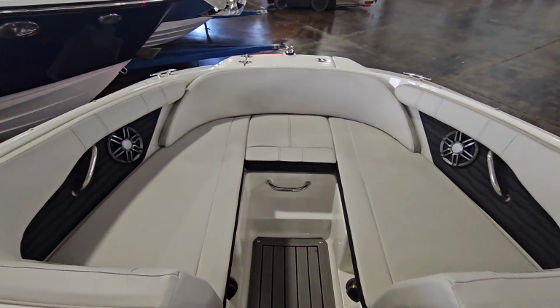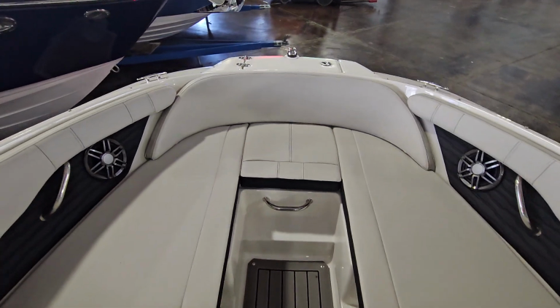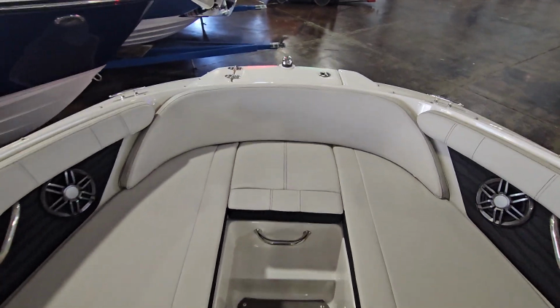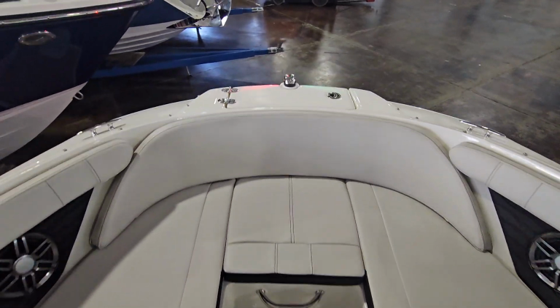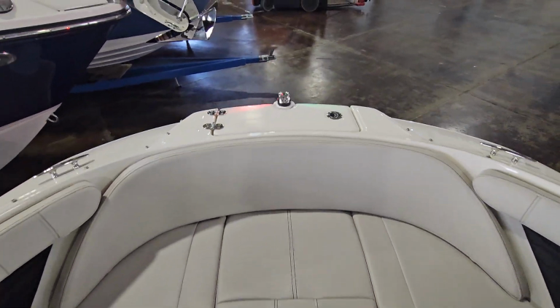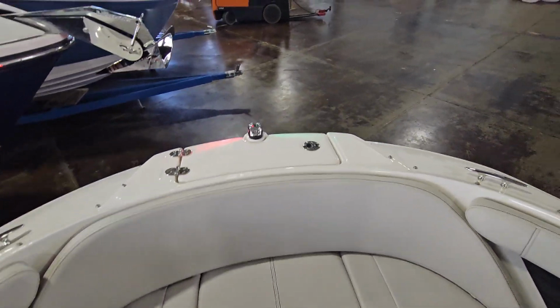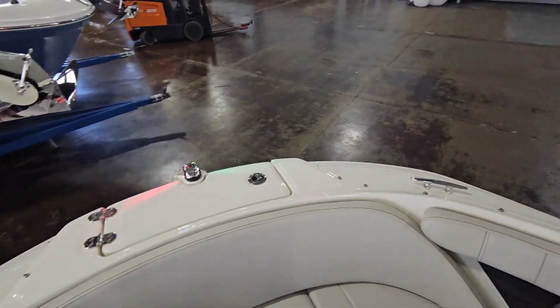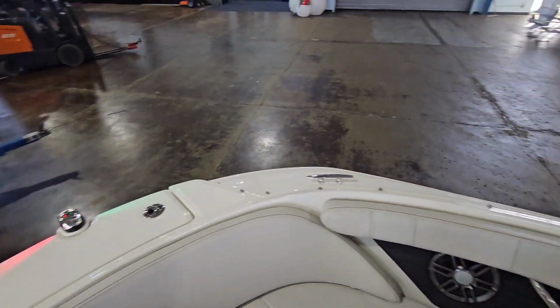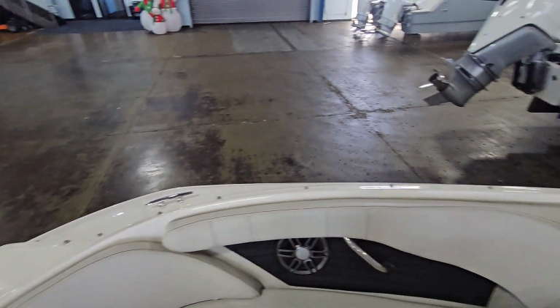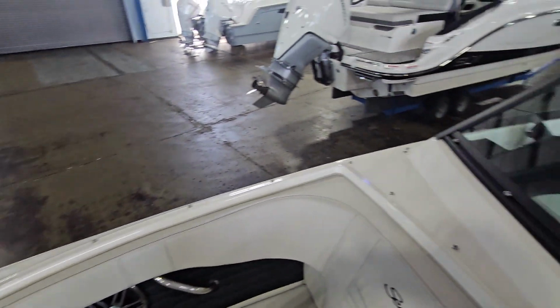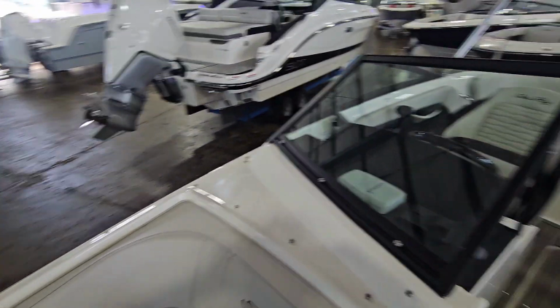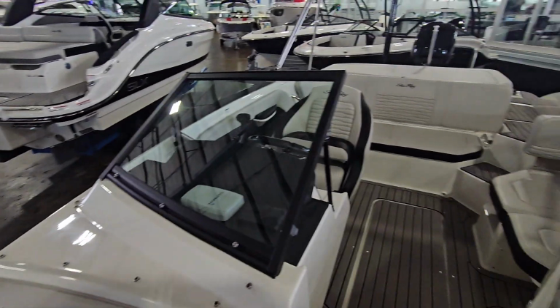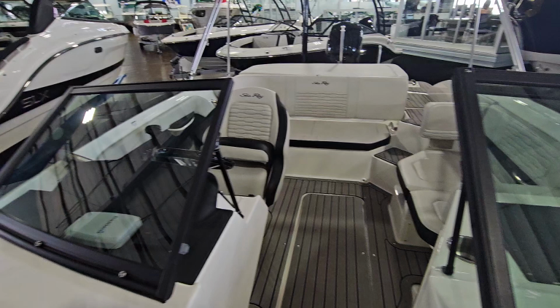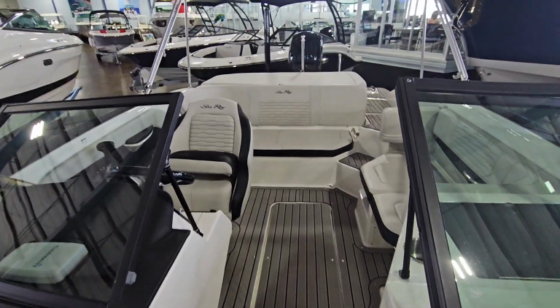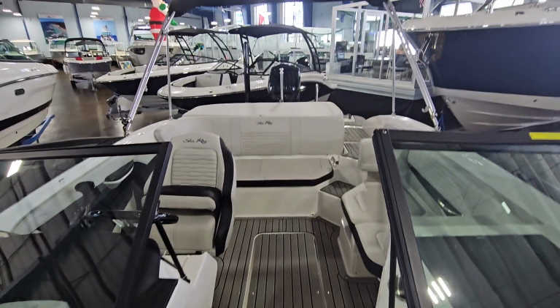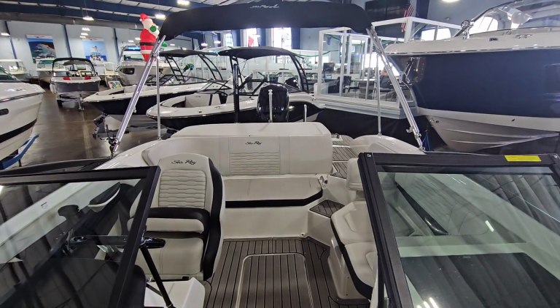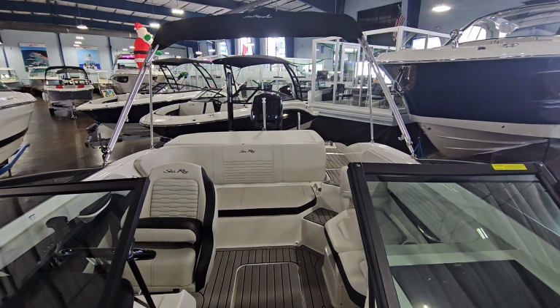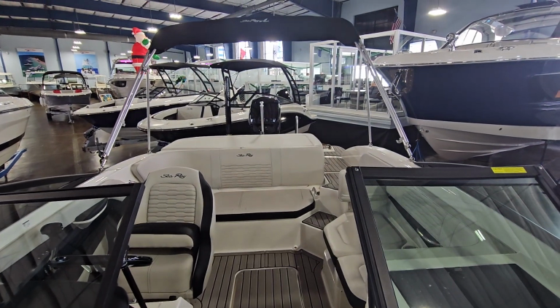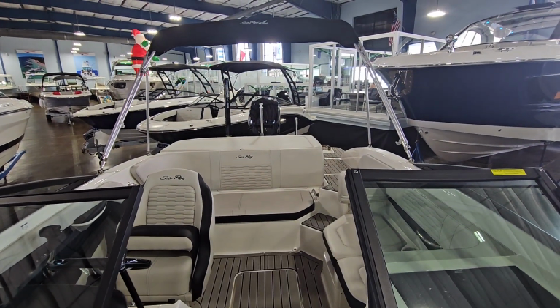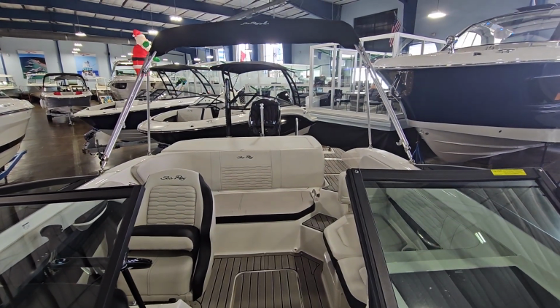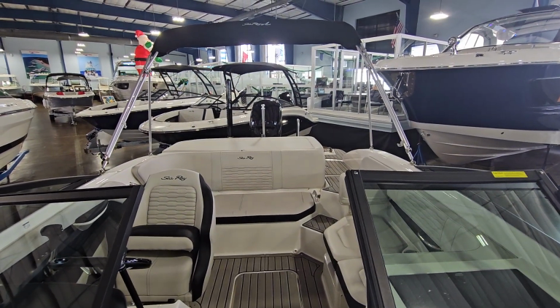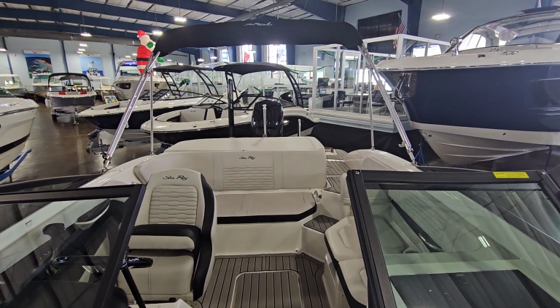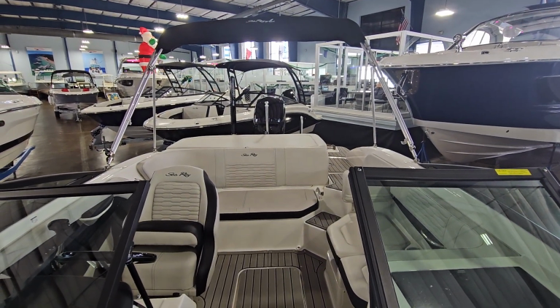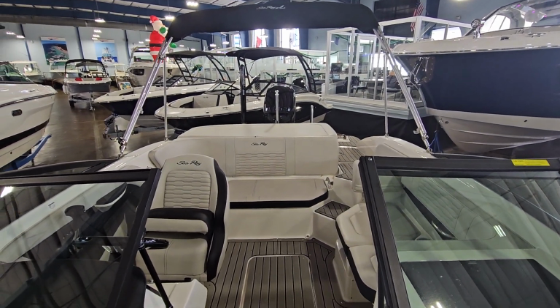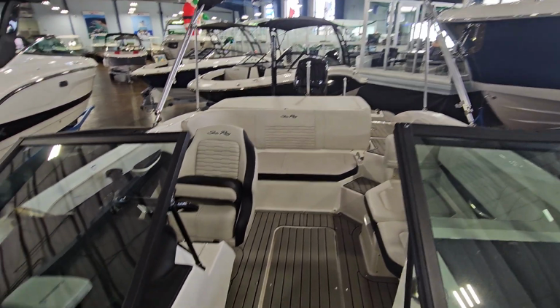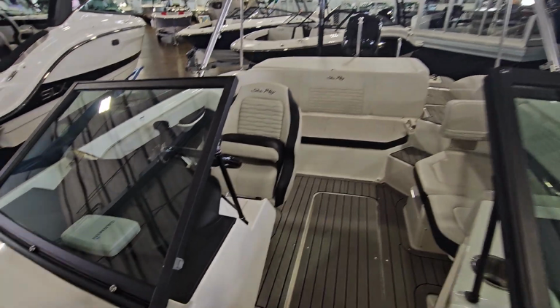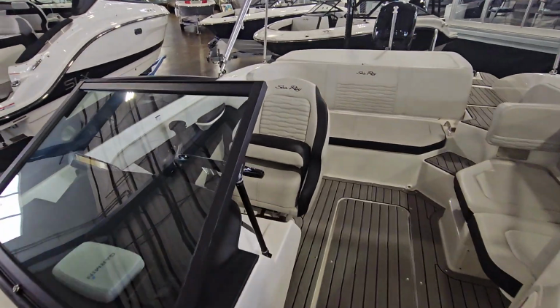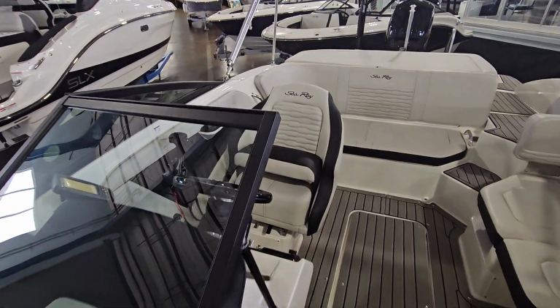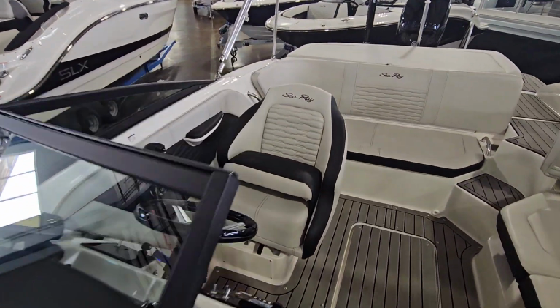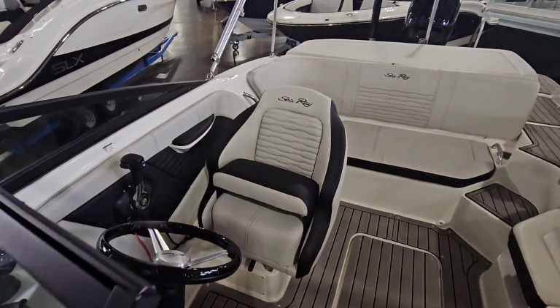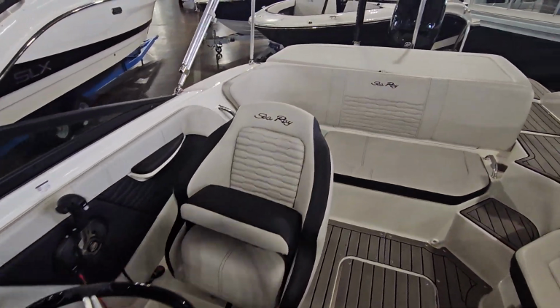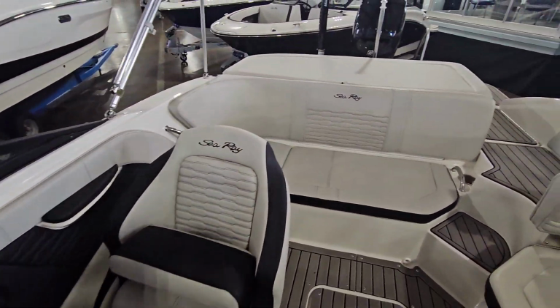Bow seating and anchor storage. Really nice boat, very clean. Please give me a call if you have any questions or if you'd like to schedule a showing. Neil Plummer, MarineMax Clearwater — 904-236-8431. Thank you.